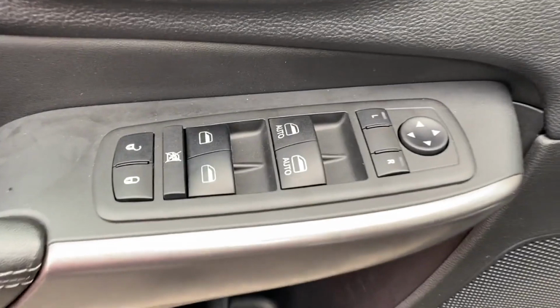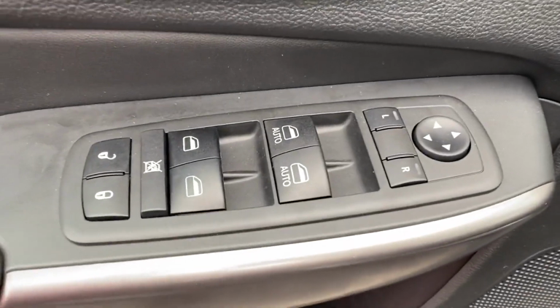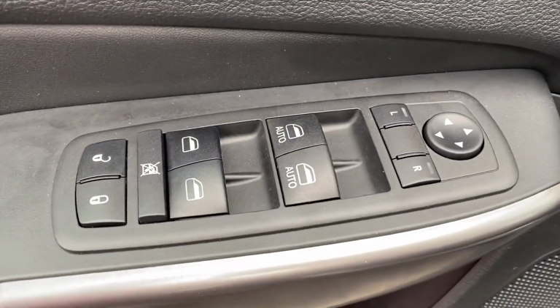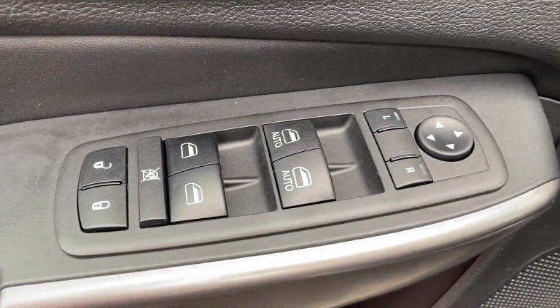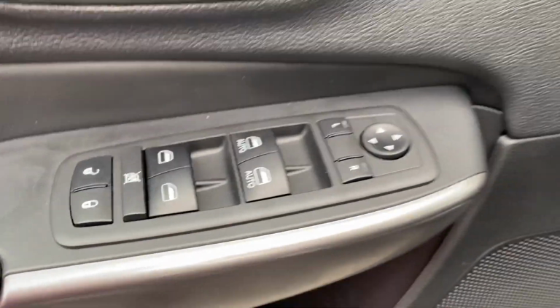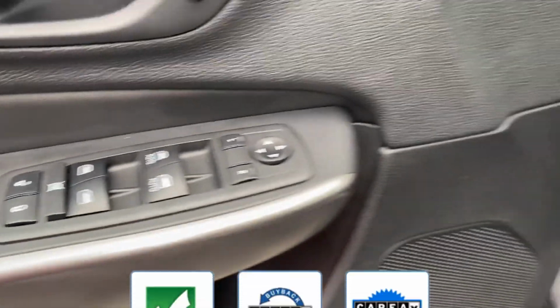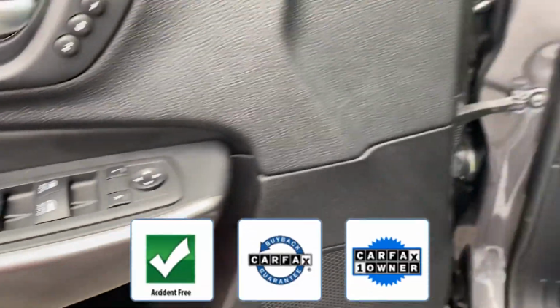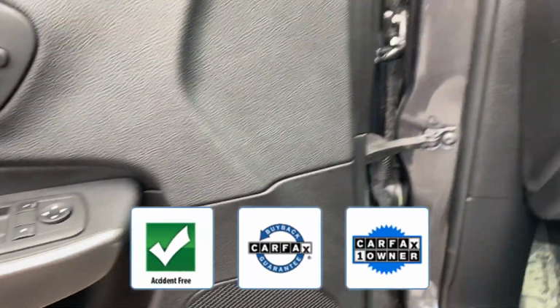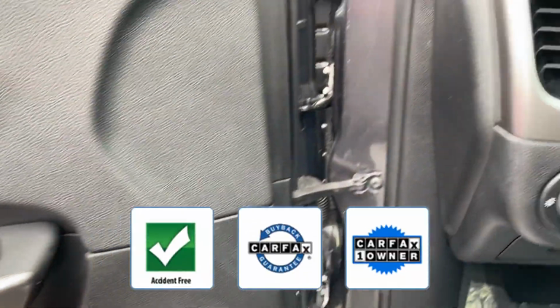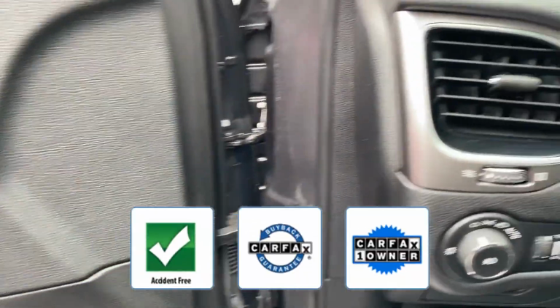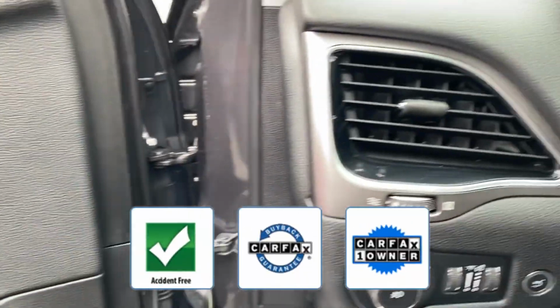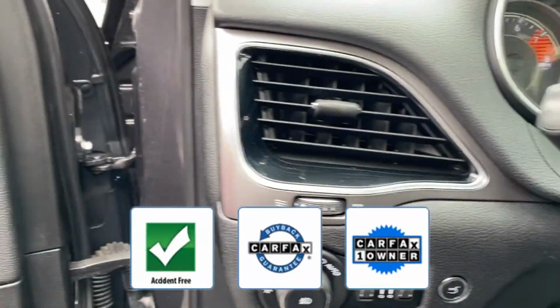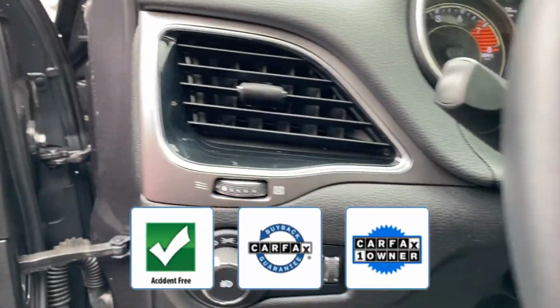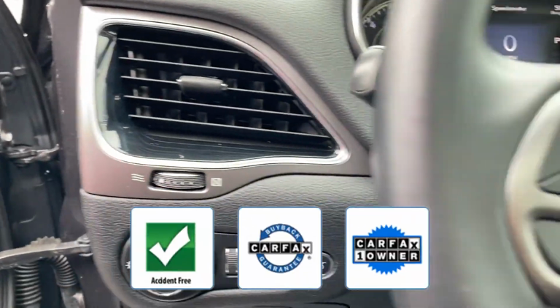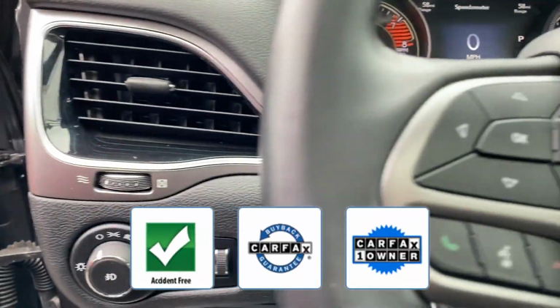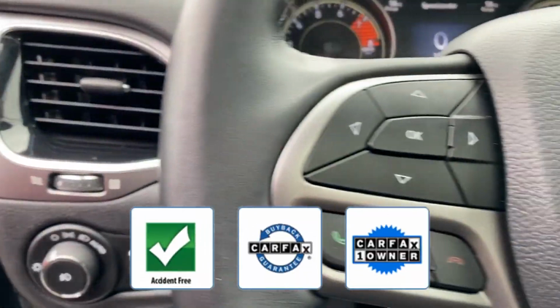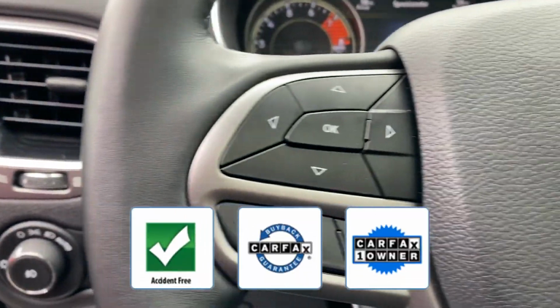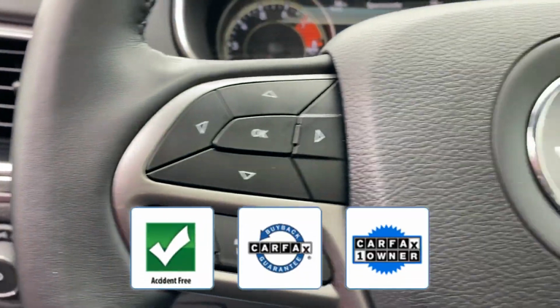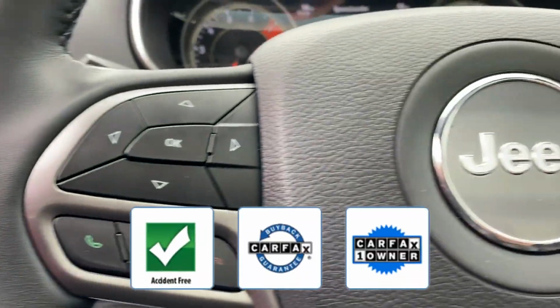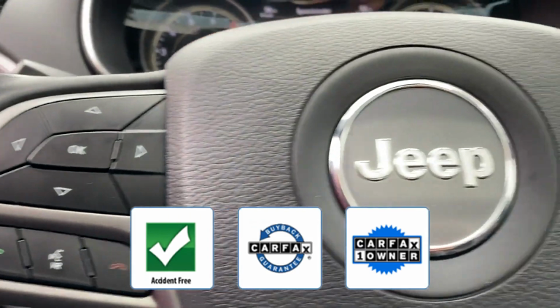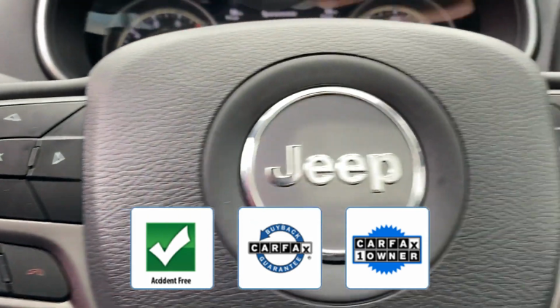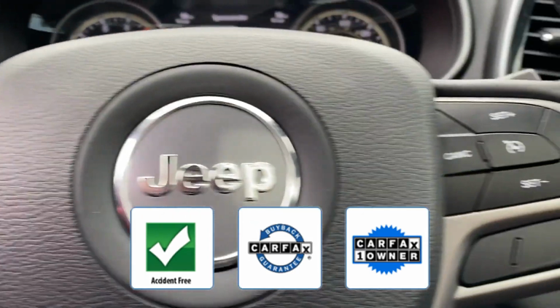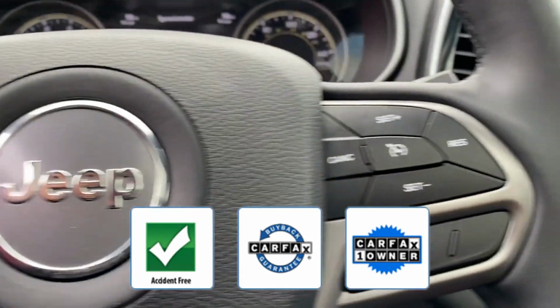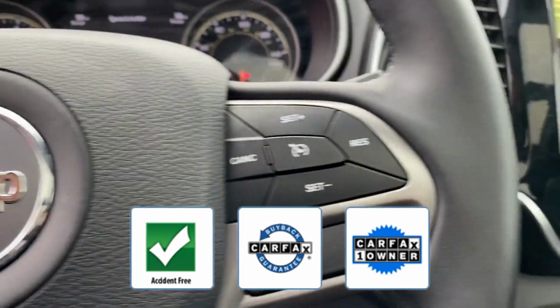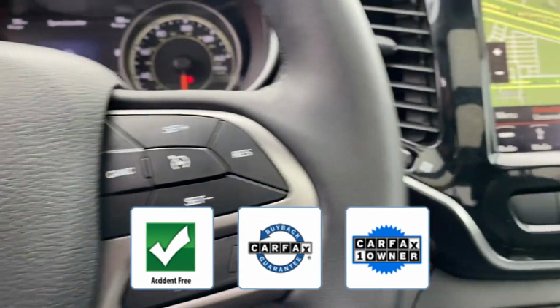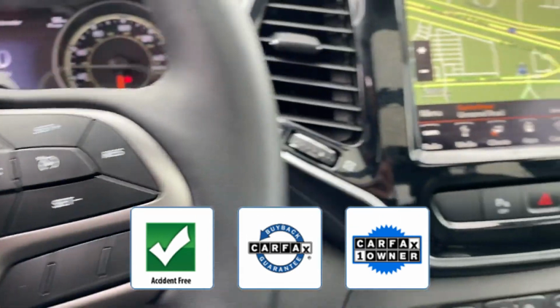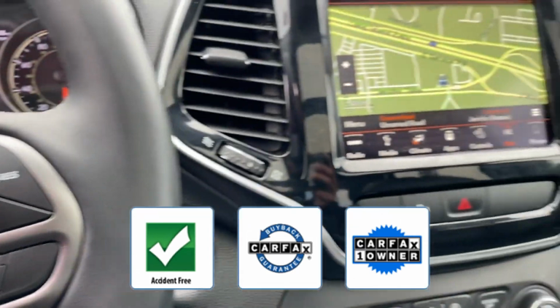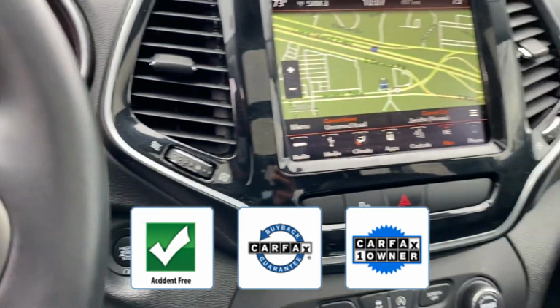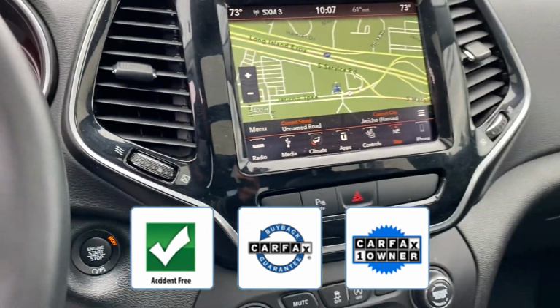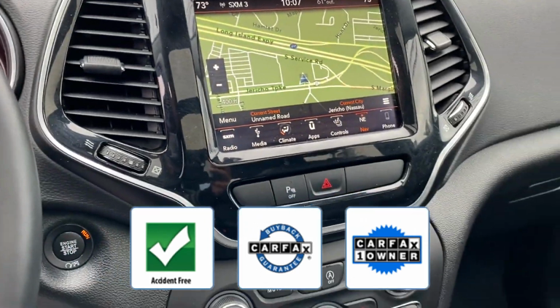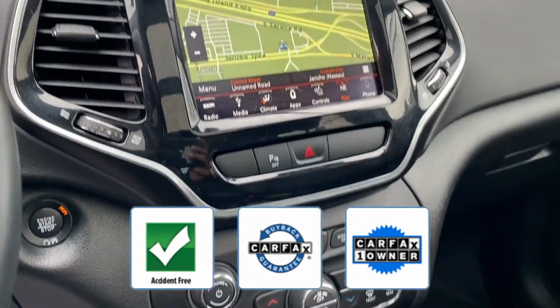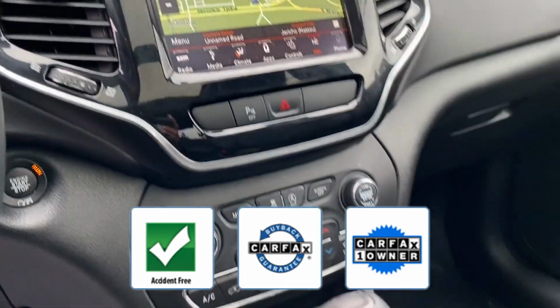Parking aid sensor. This vehicle is accident-free, qualifies for the Carfax buyback guarantee, and is a Carfax one-owner vehicle.